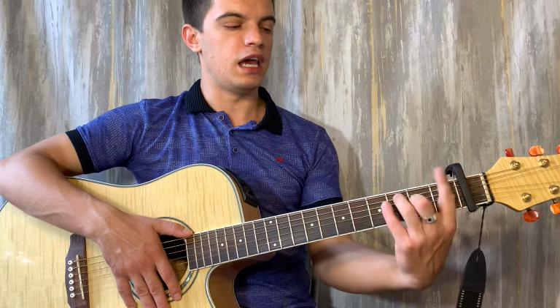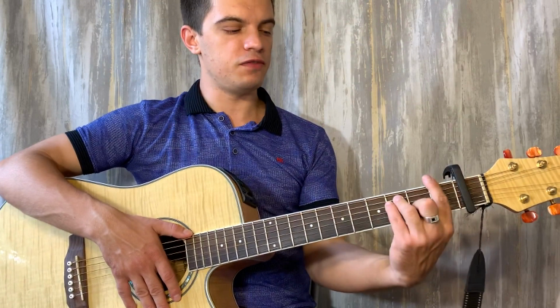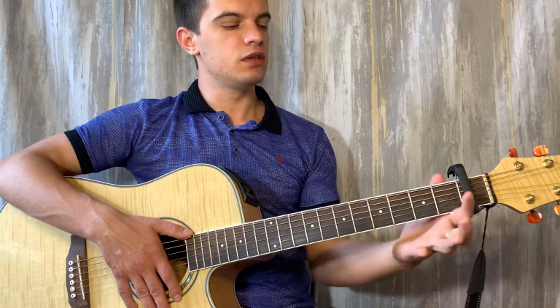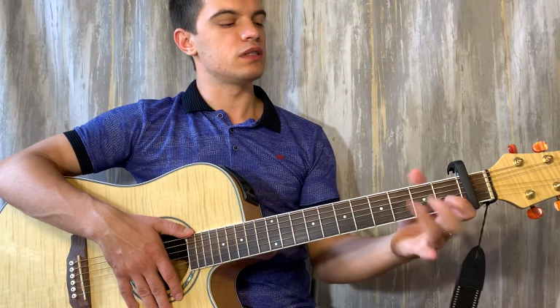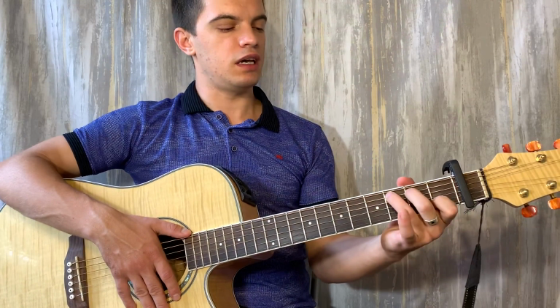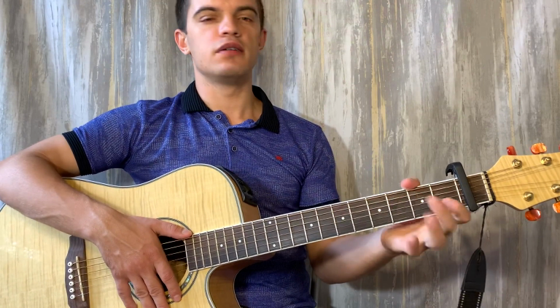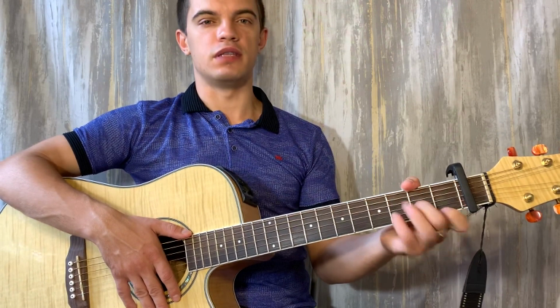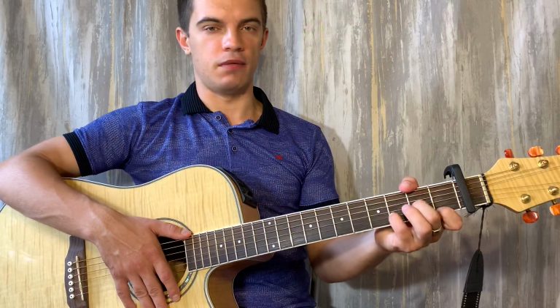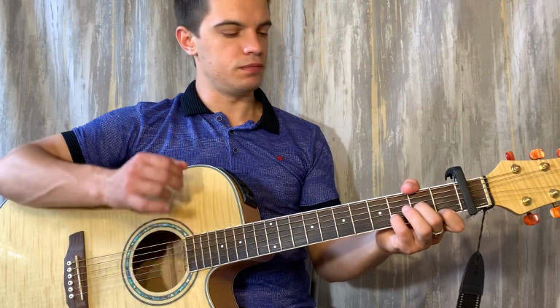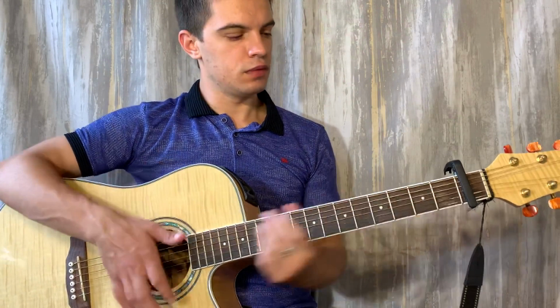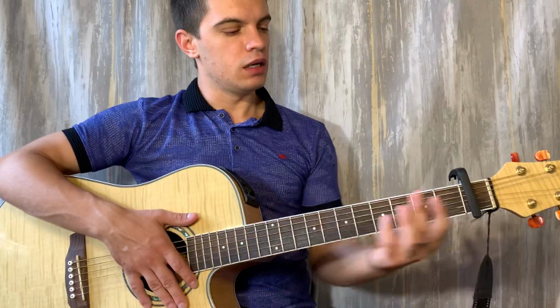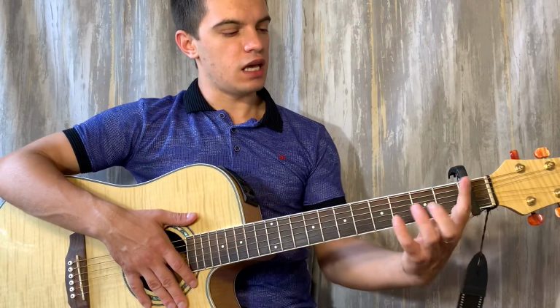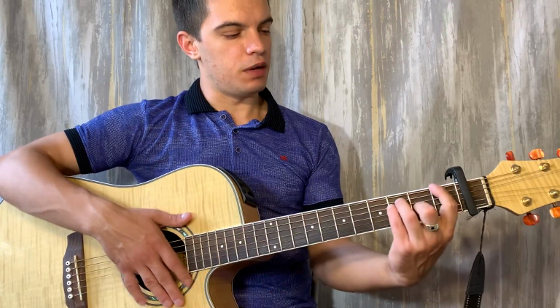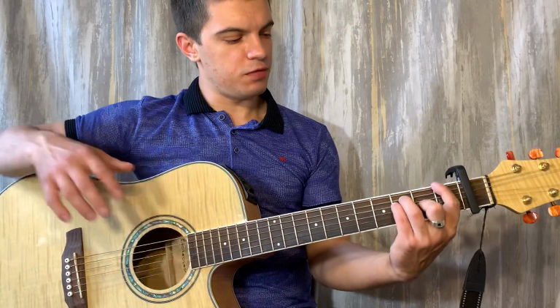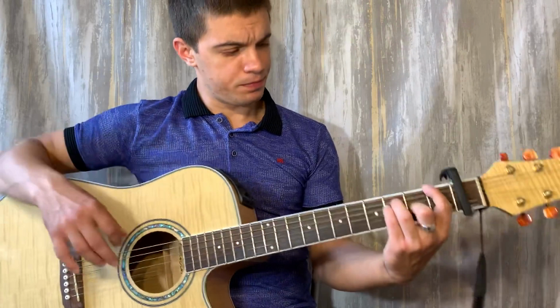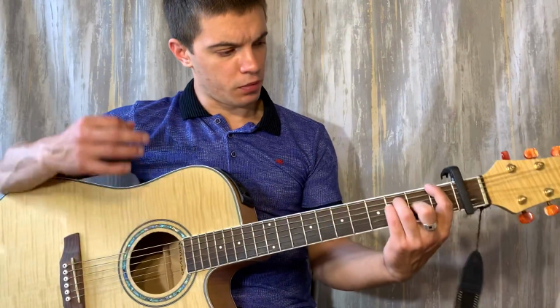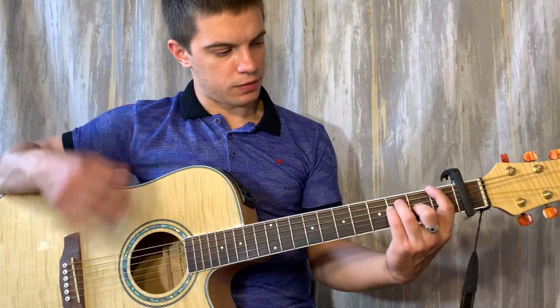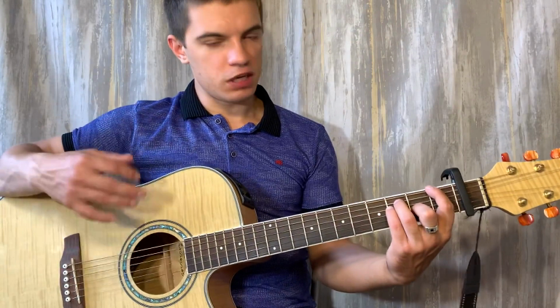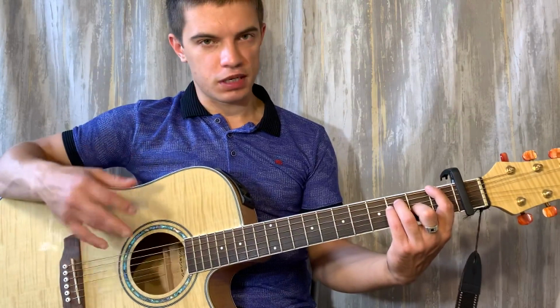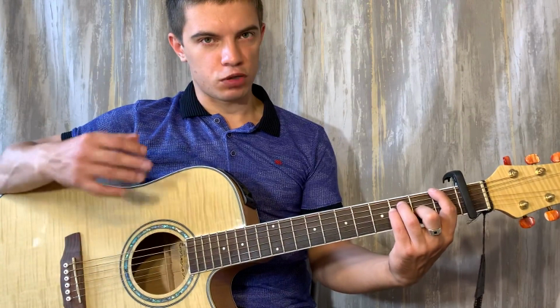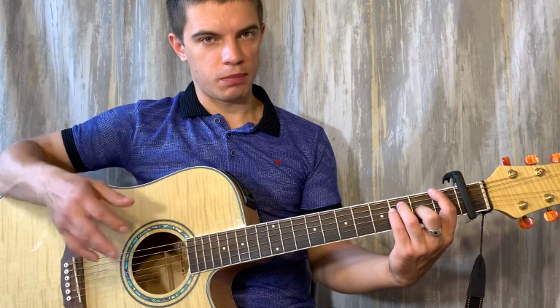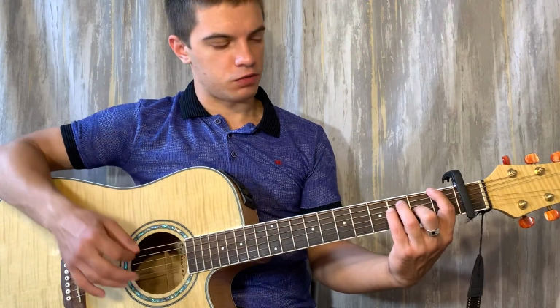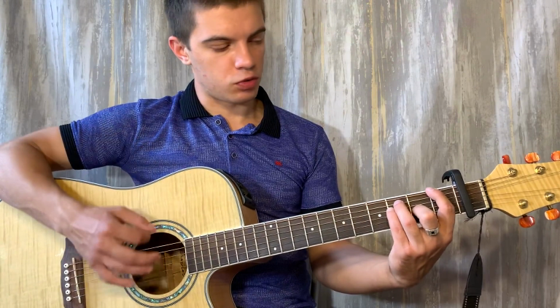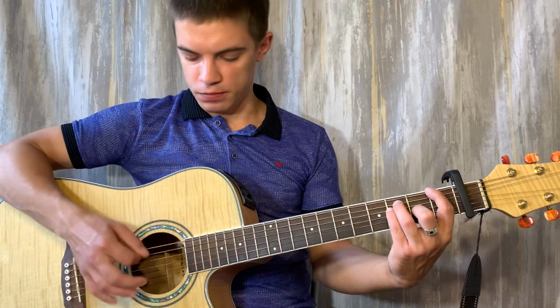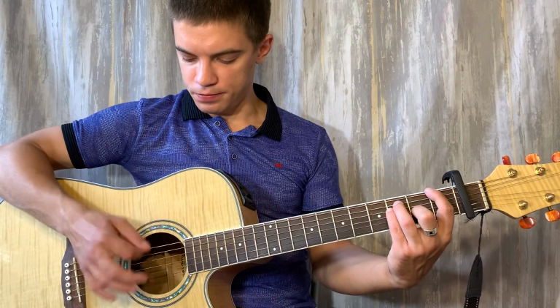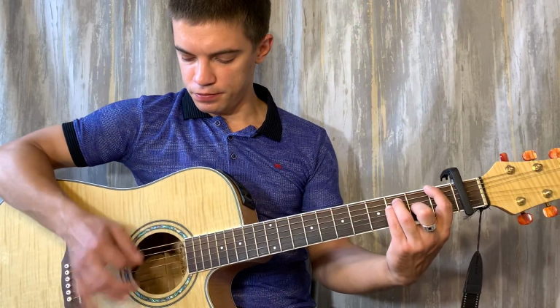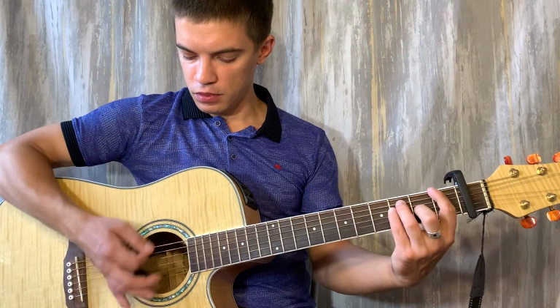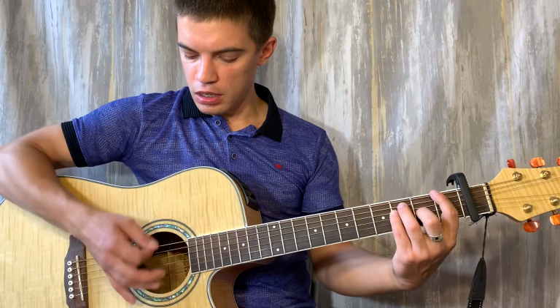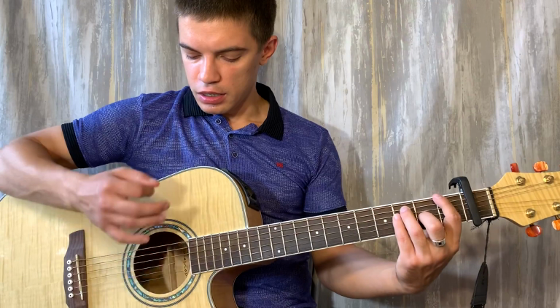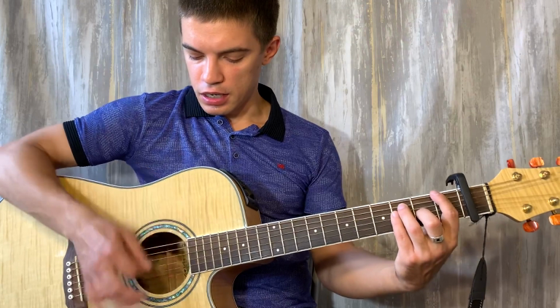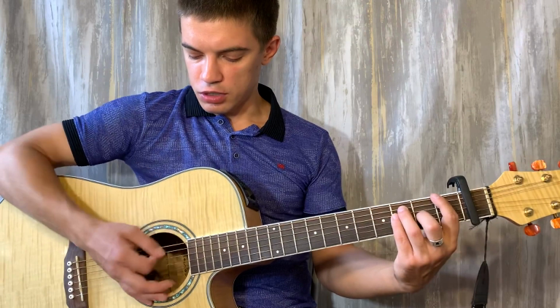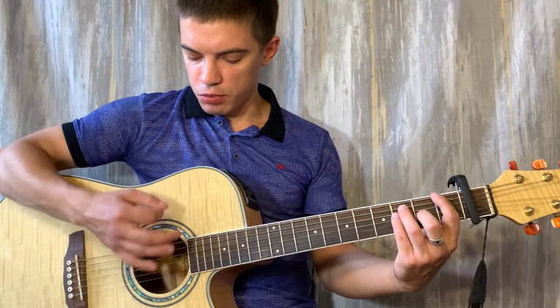F, C, D. Ставим F. Вначале мы играем друг по басовым струнам. Играем вот такой бой.